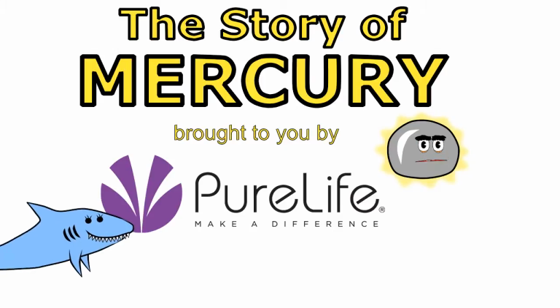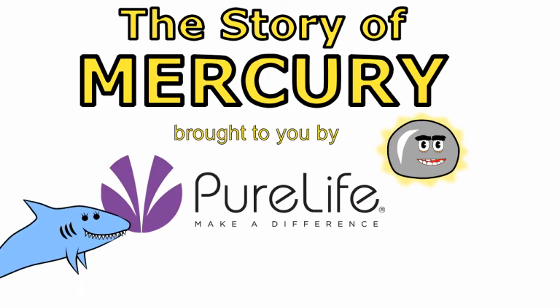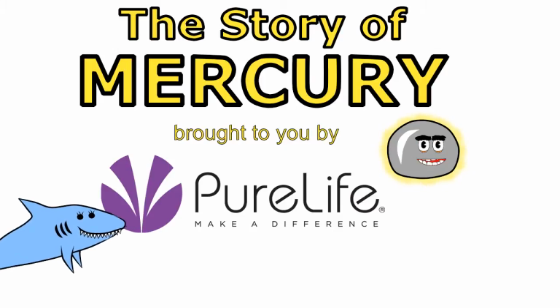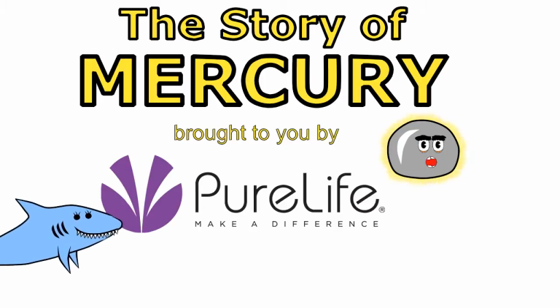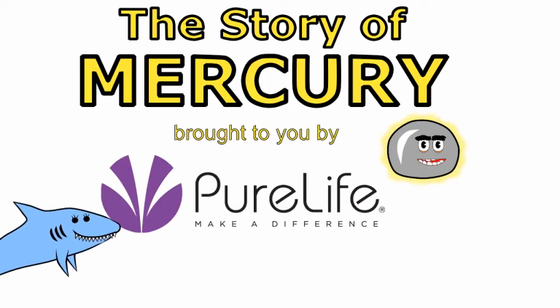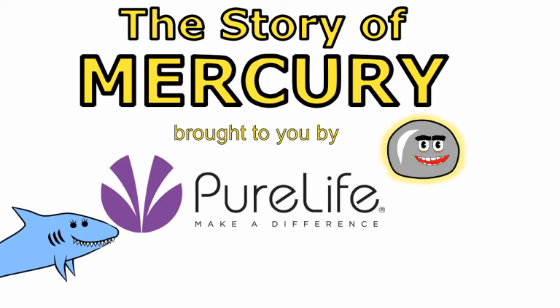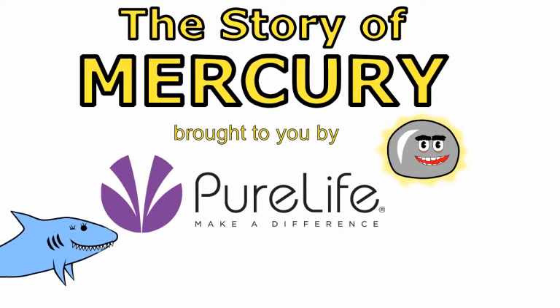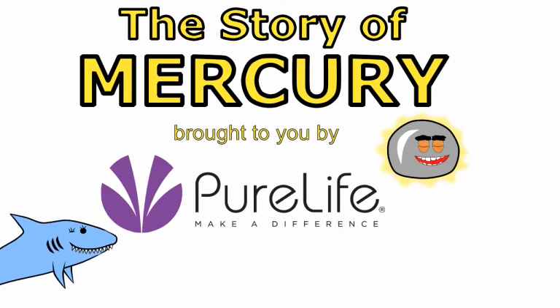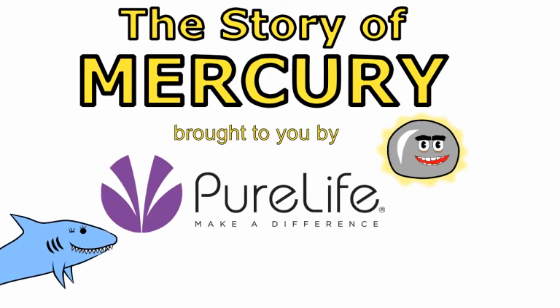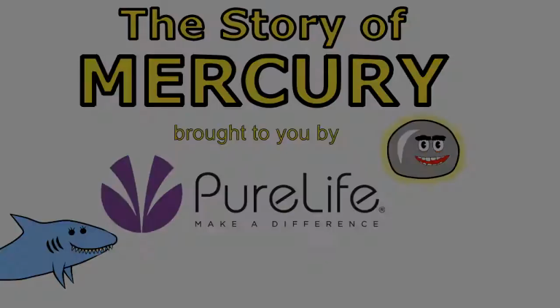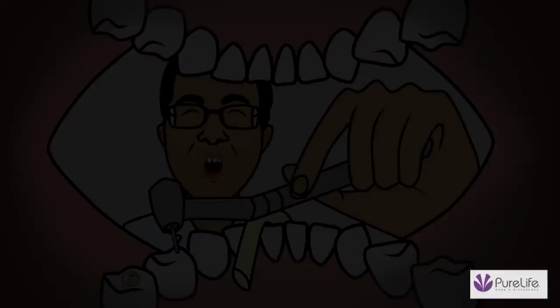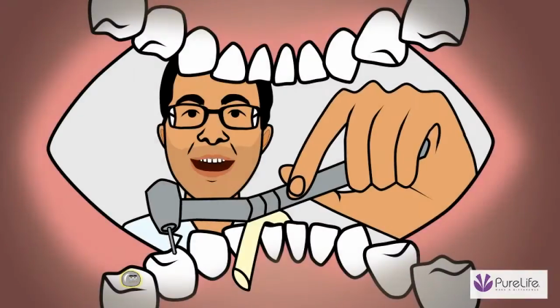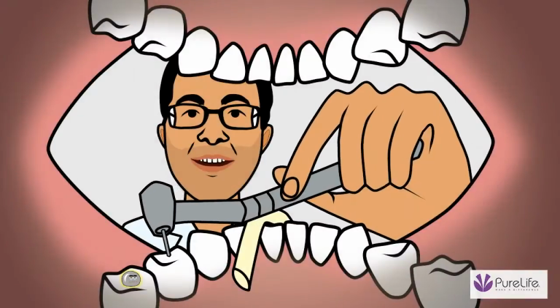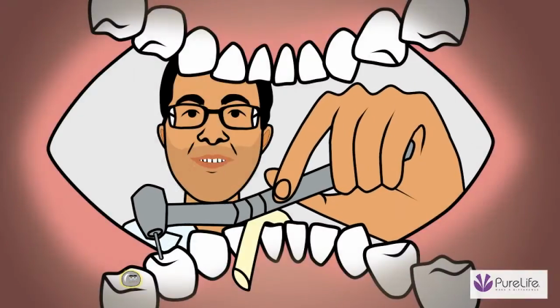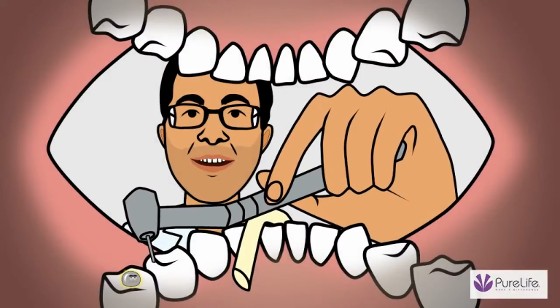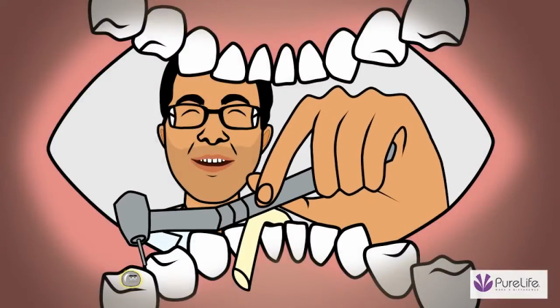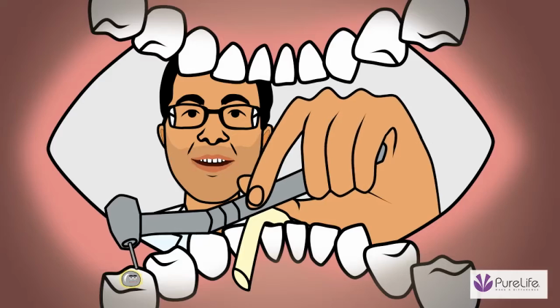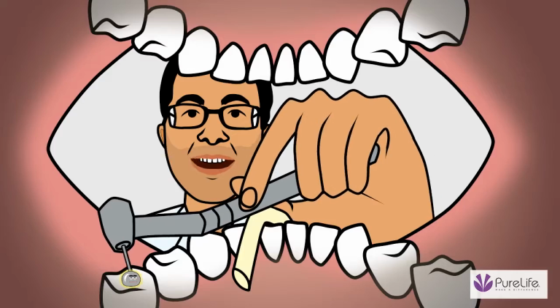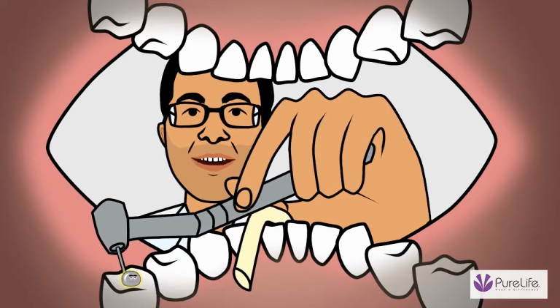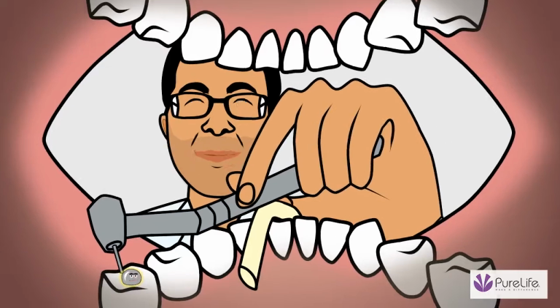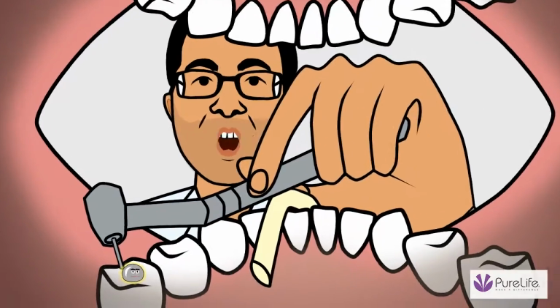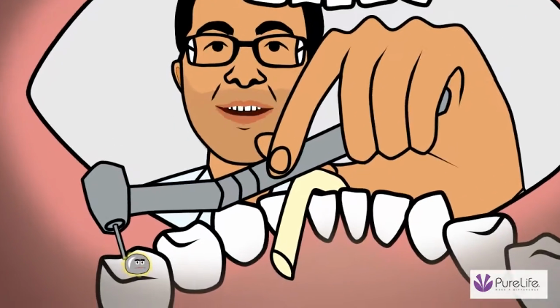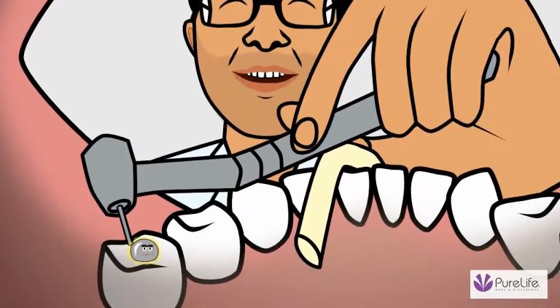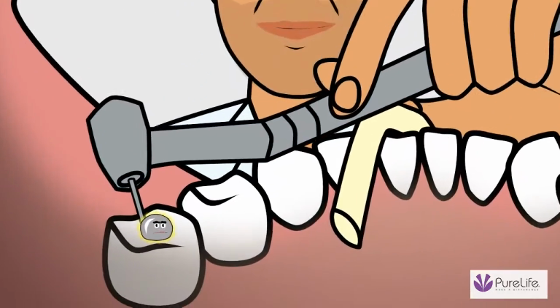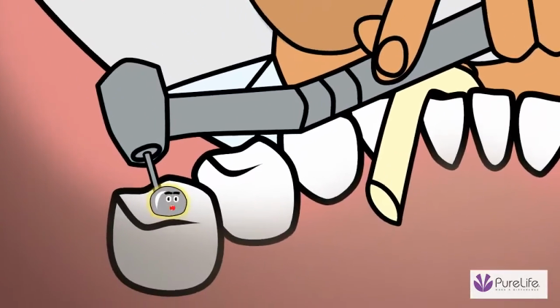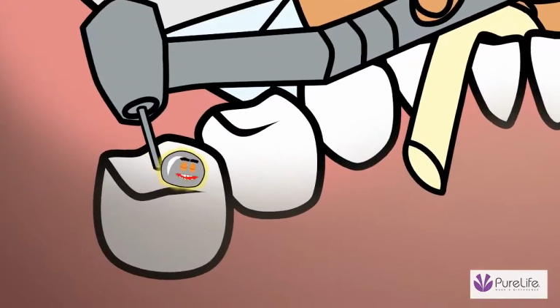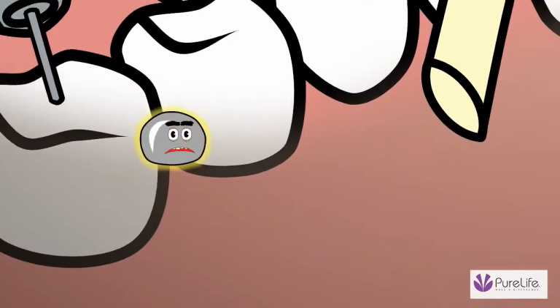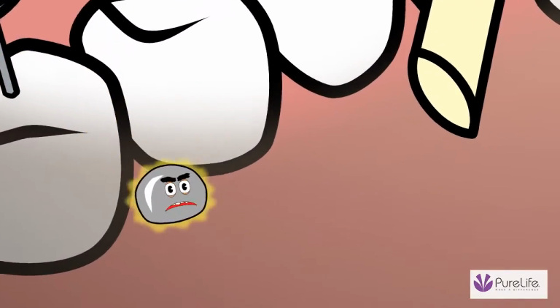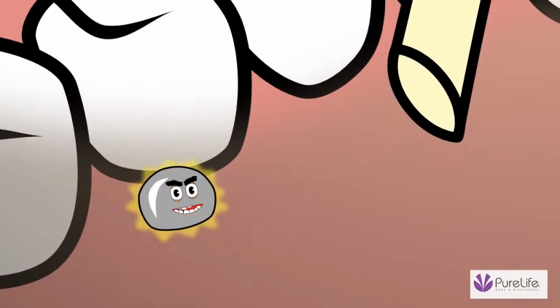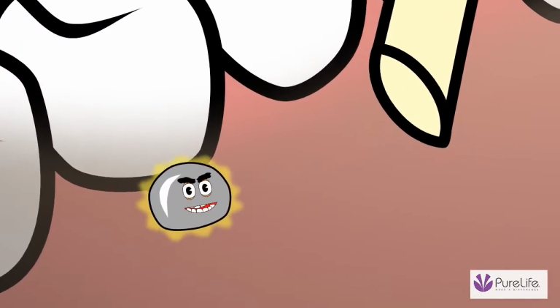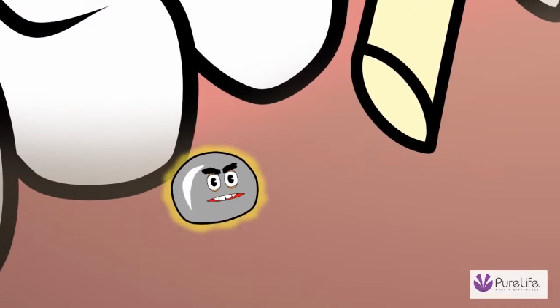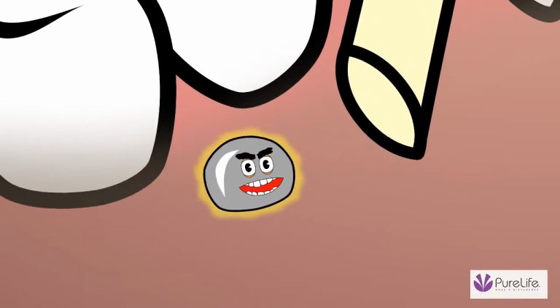I'm murkyalicious. Okay, let's remove this old amalgam filling and replace it with a beautiful white composite. Ouch! I'll get you for that.